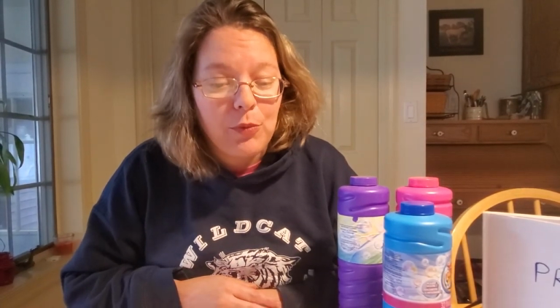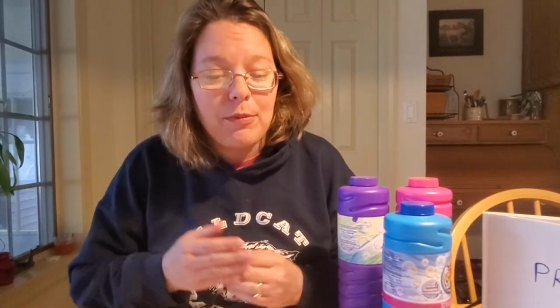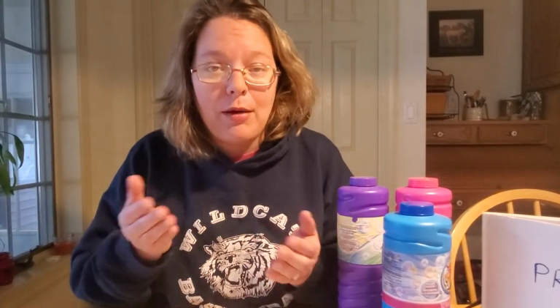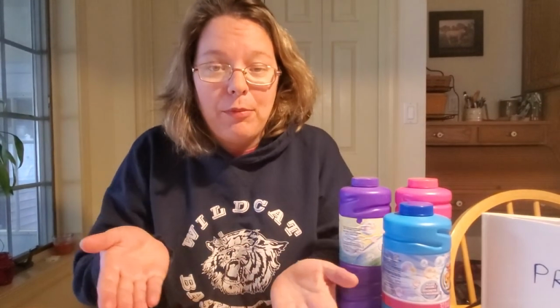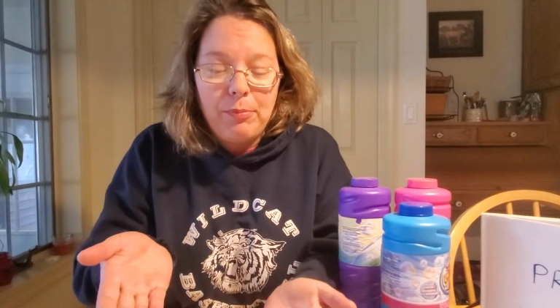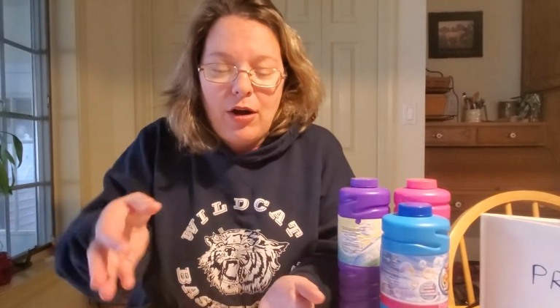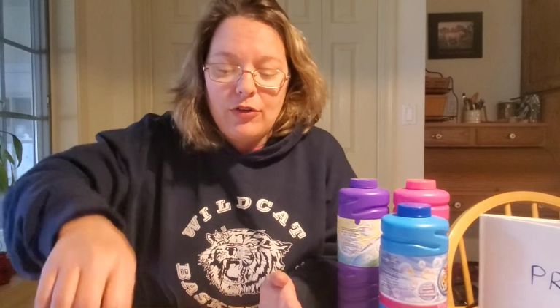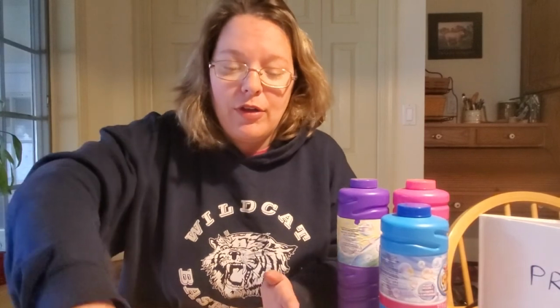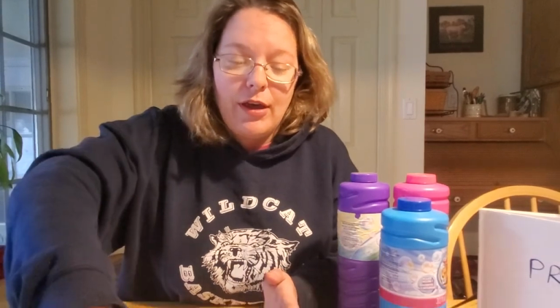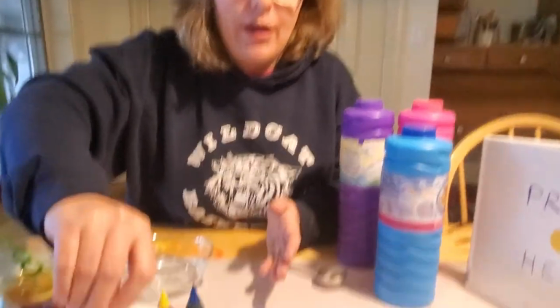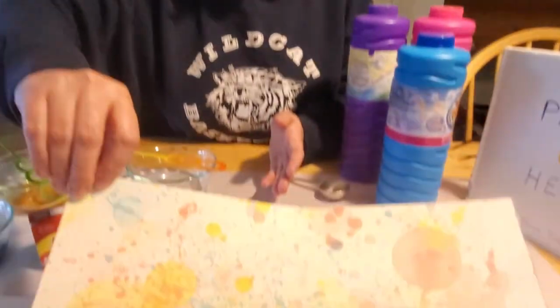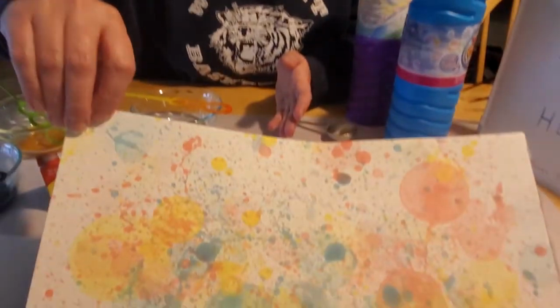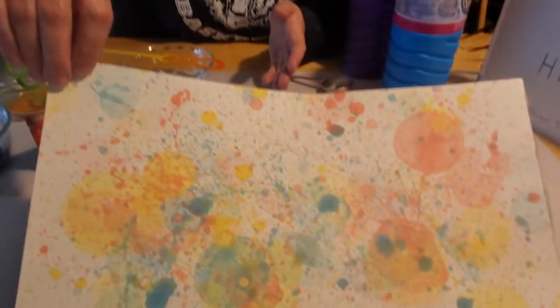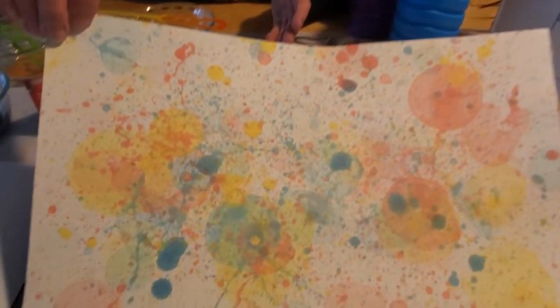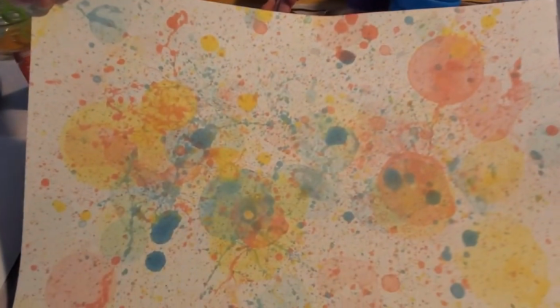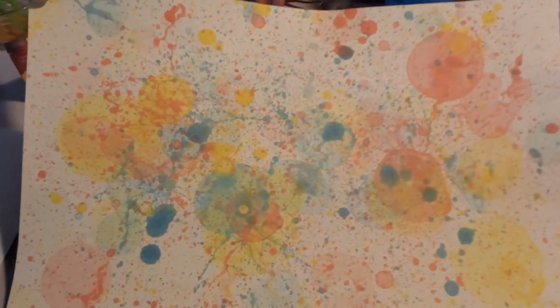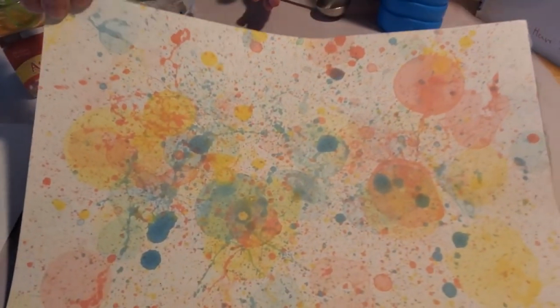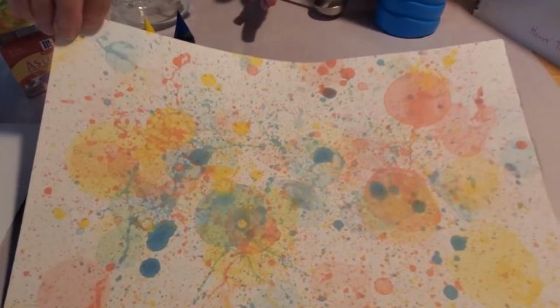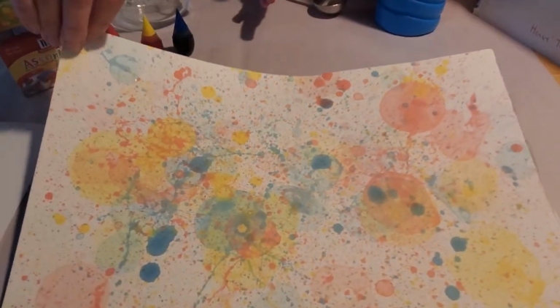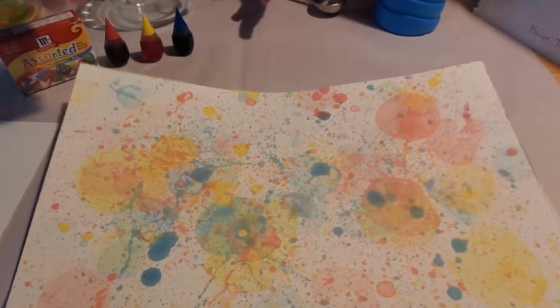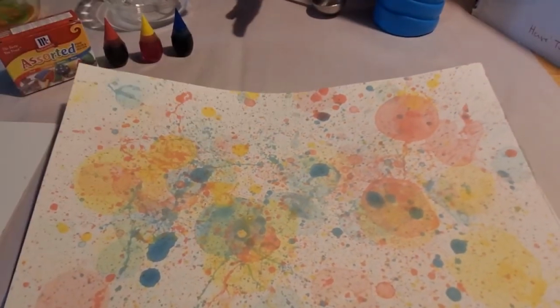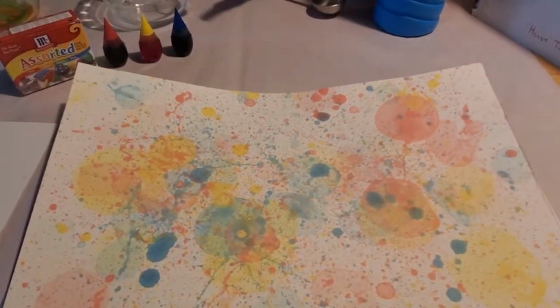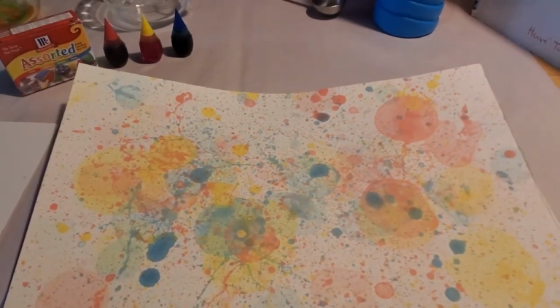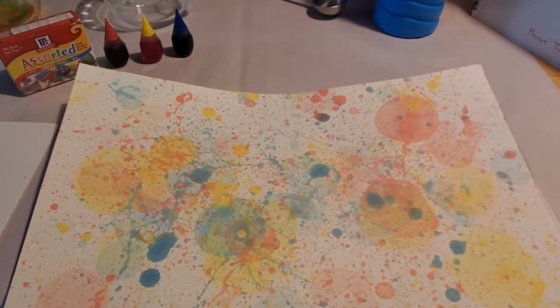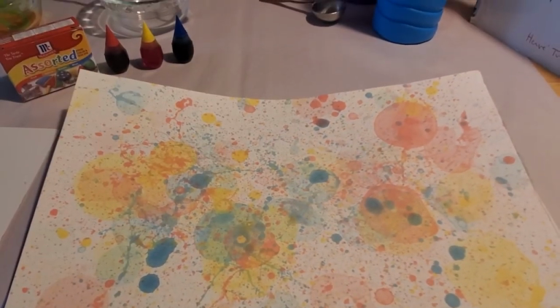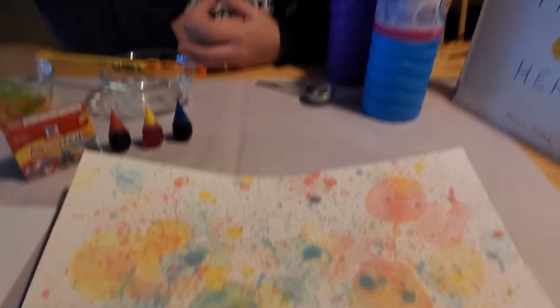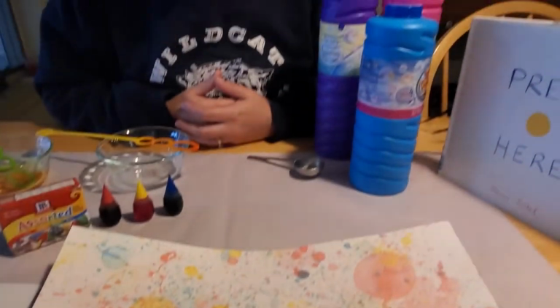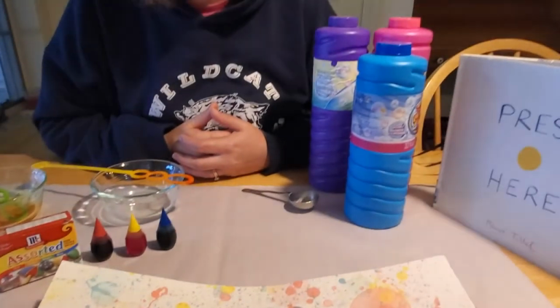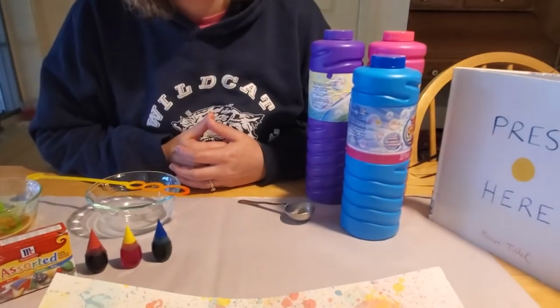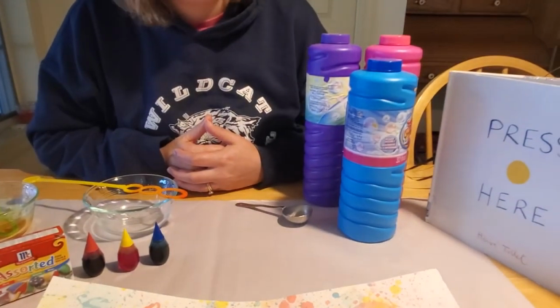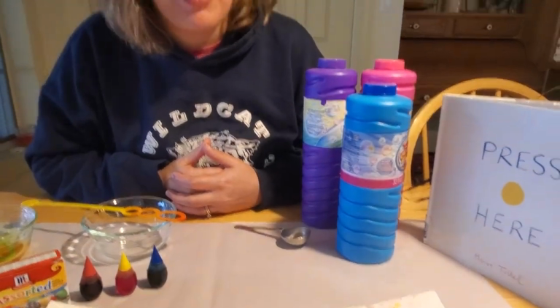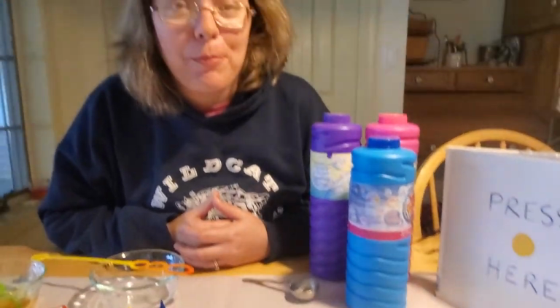We're going to make bubble paint art. All I did to make this was mix food coloring with bubble mix and blow bubbles onto paper.